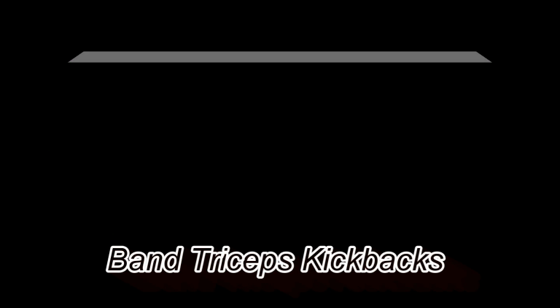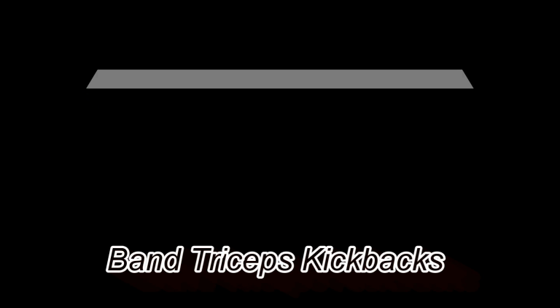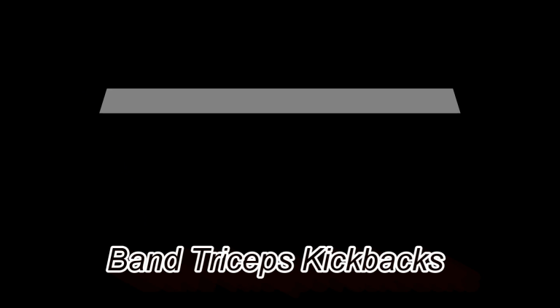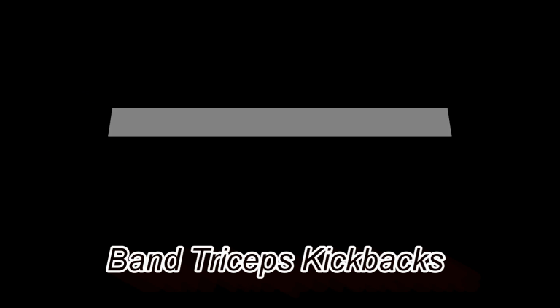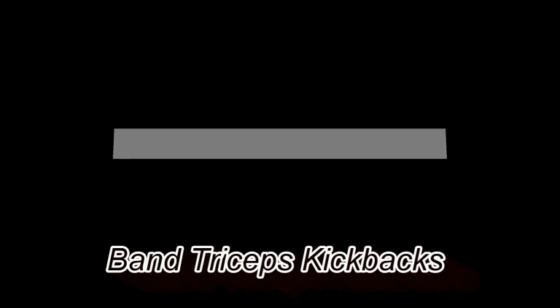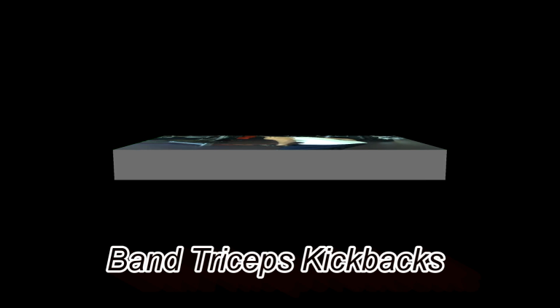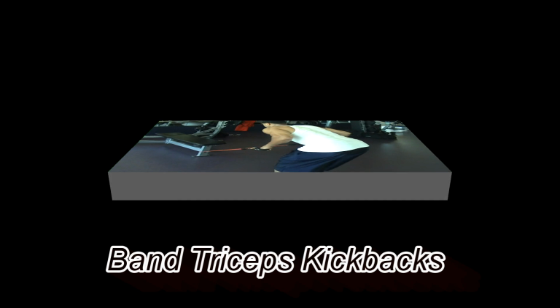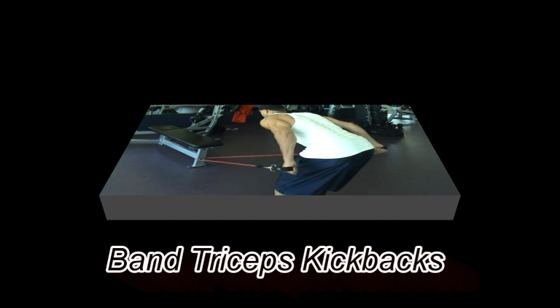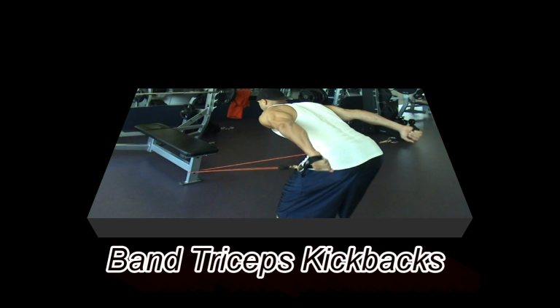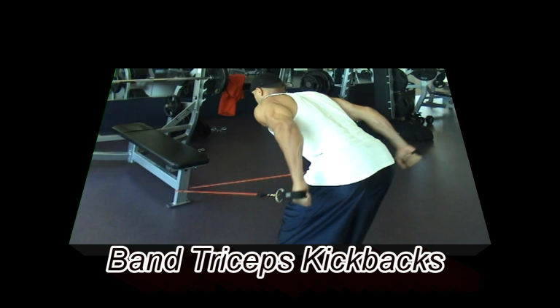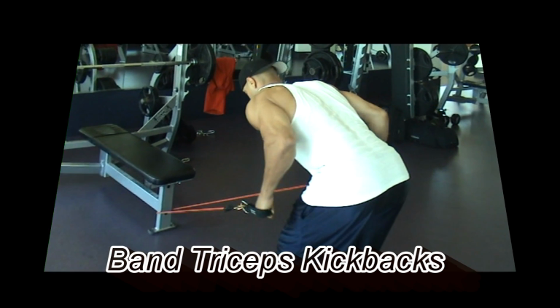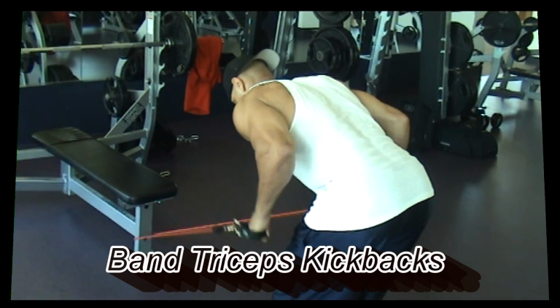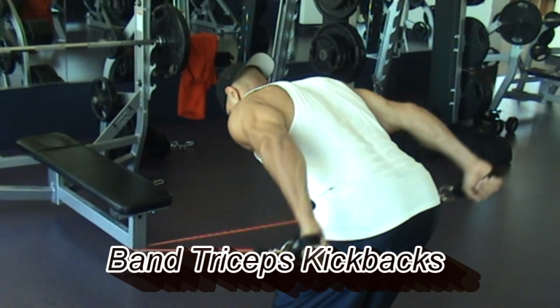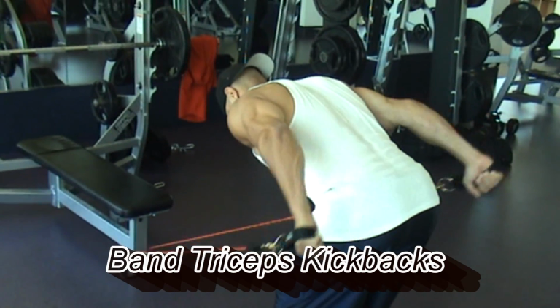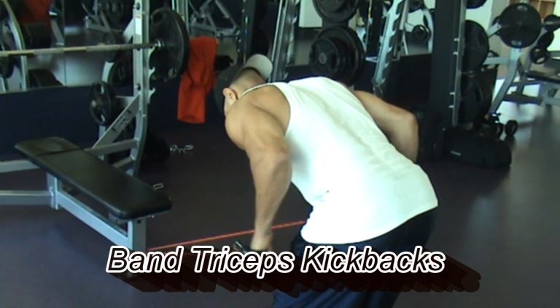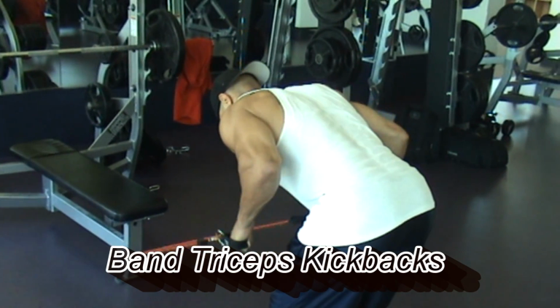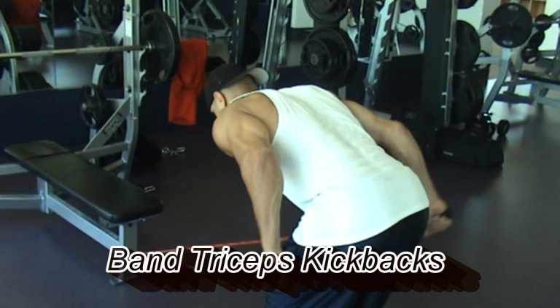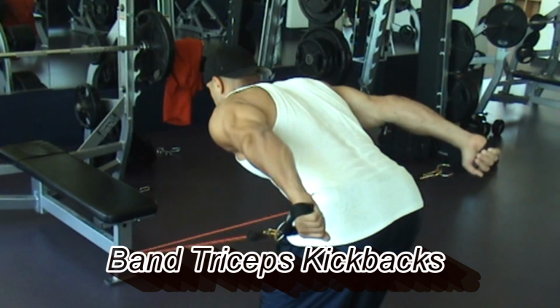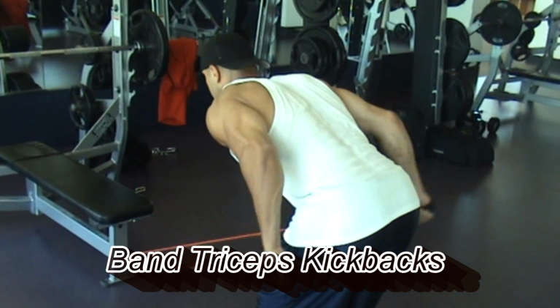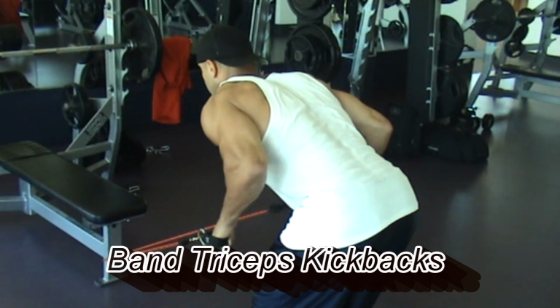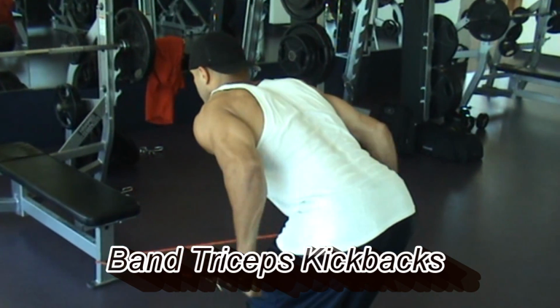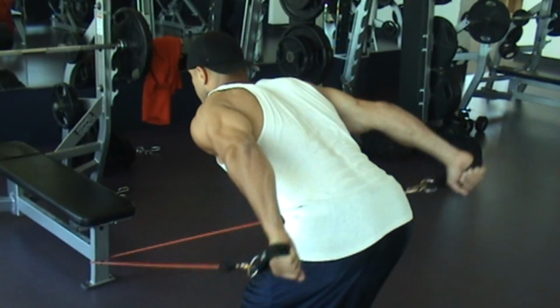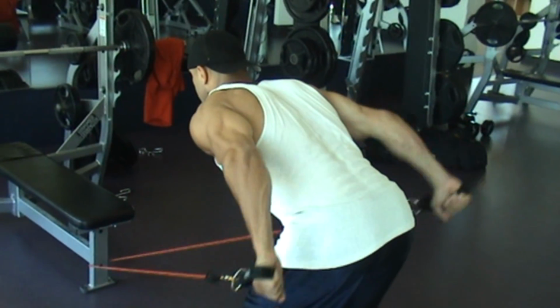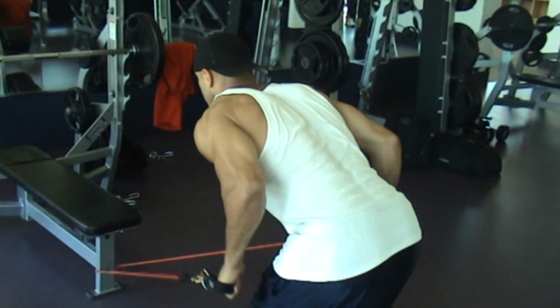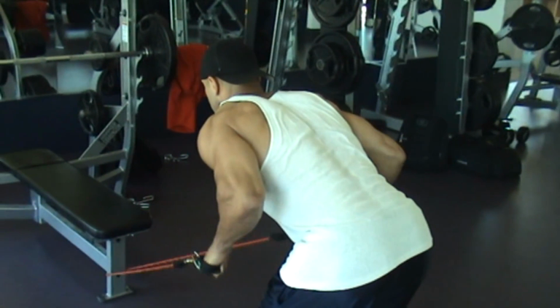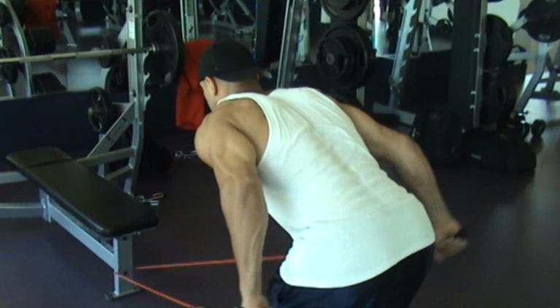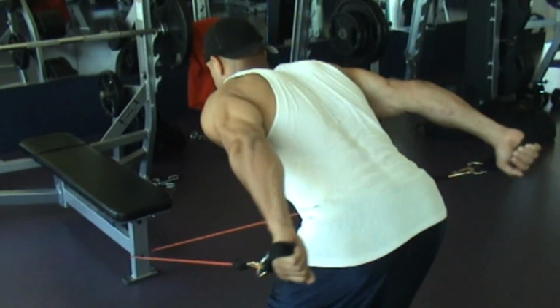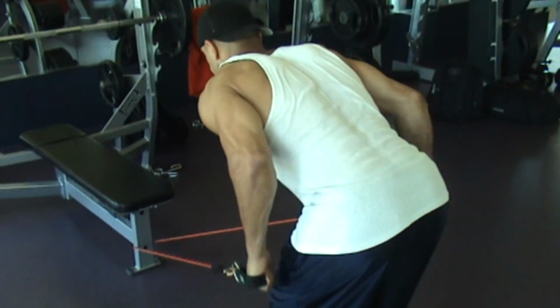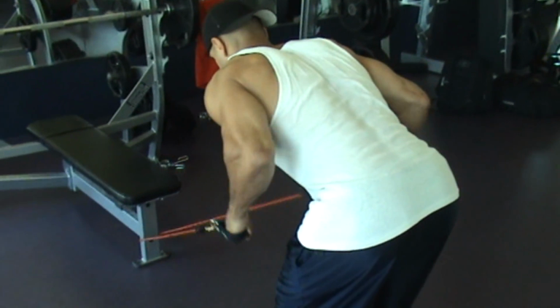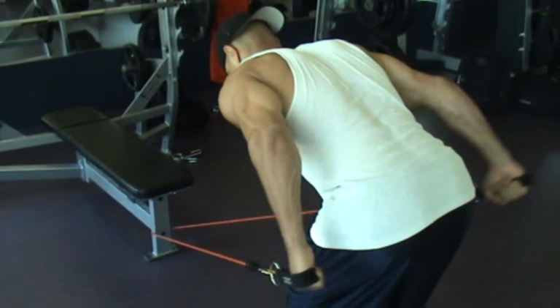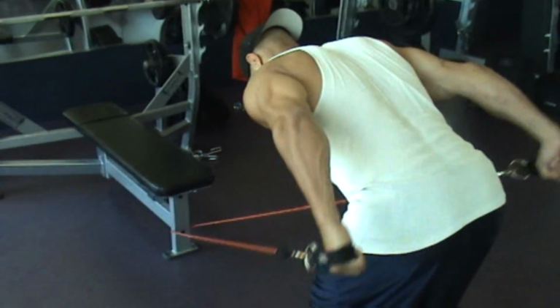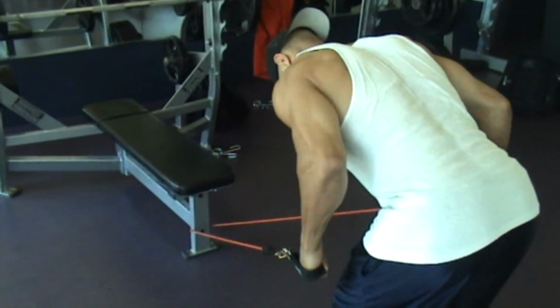The band triceps kickbacks are a great exercise to target the triceps muscle. To set this exercise up, take a strength band and secure it to a stable base lower than waist height. Bend over at the waist and keep your back flat.